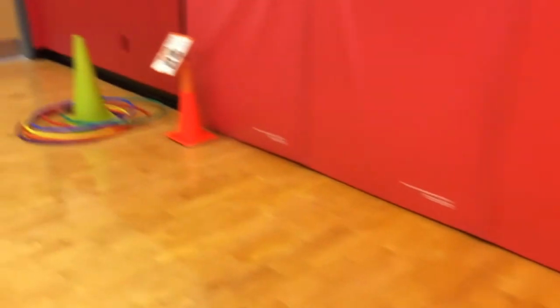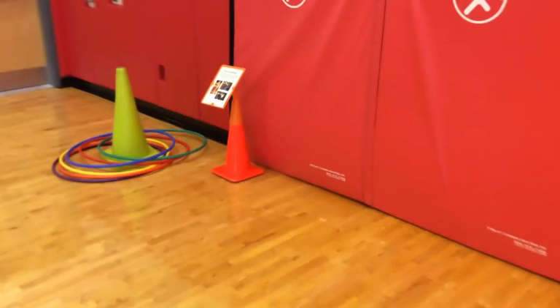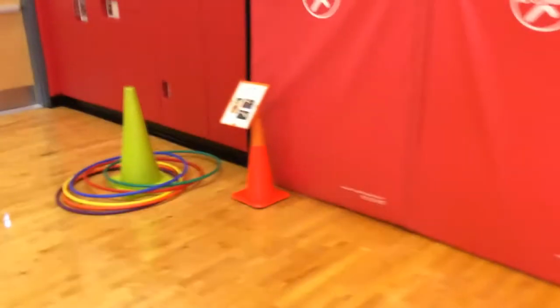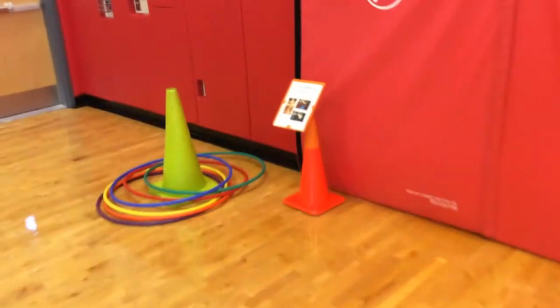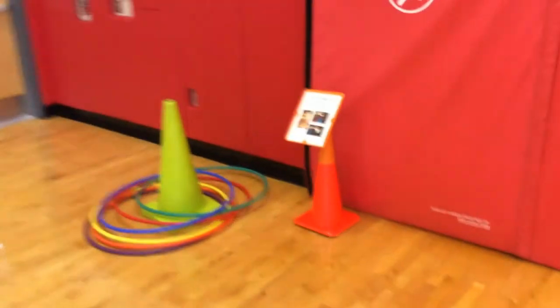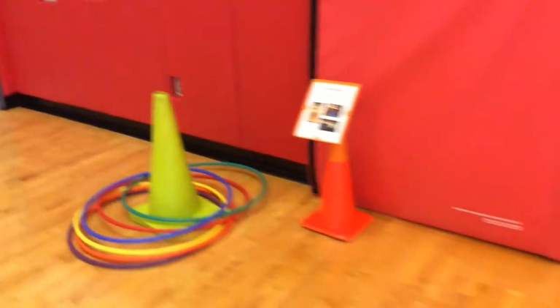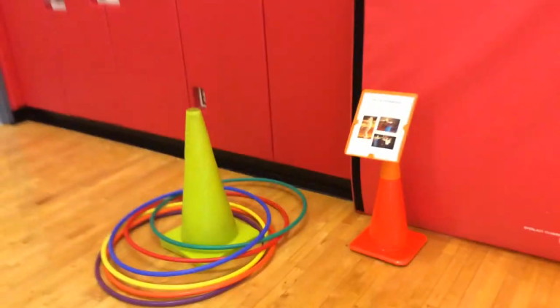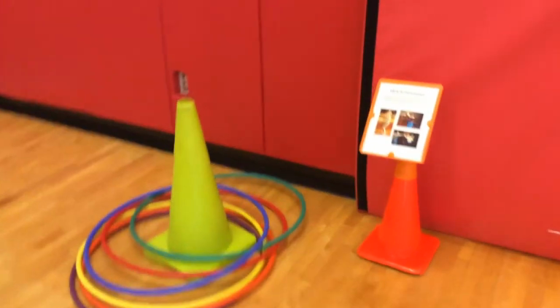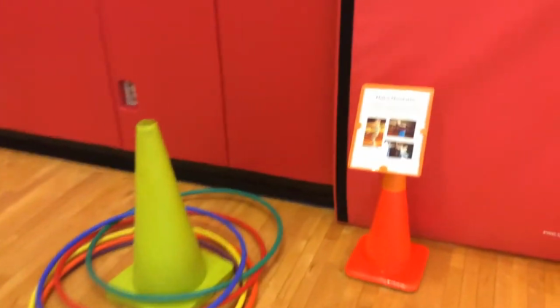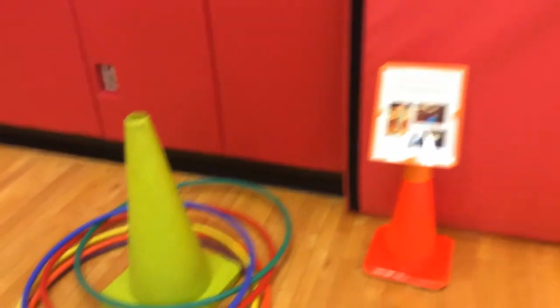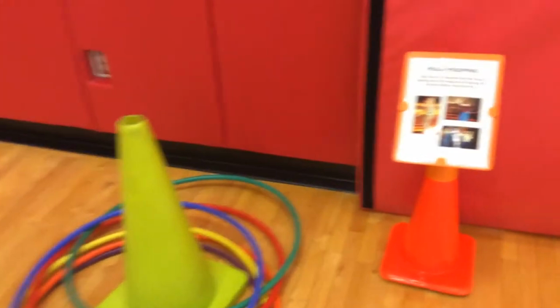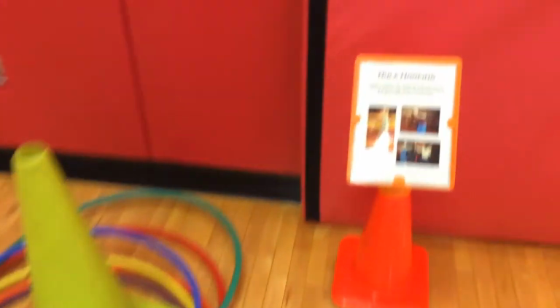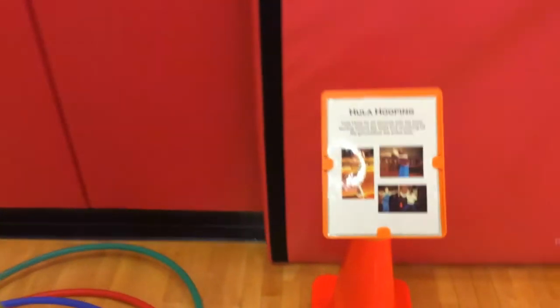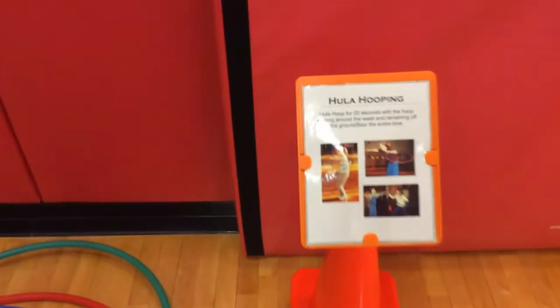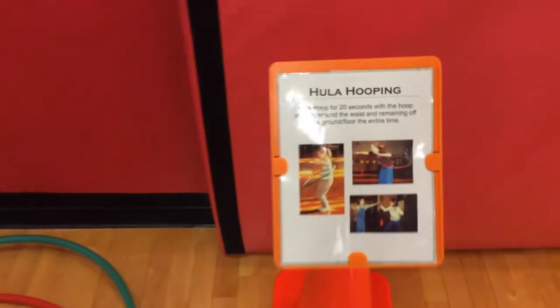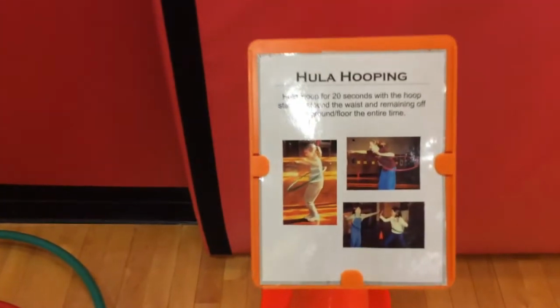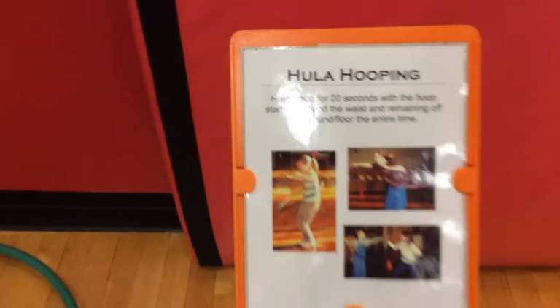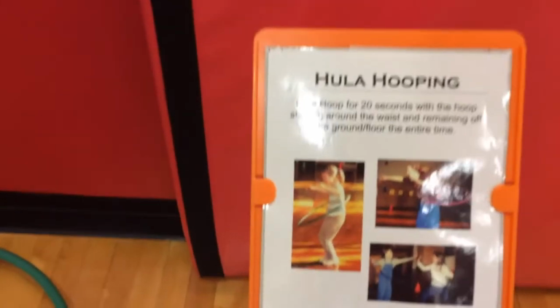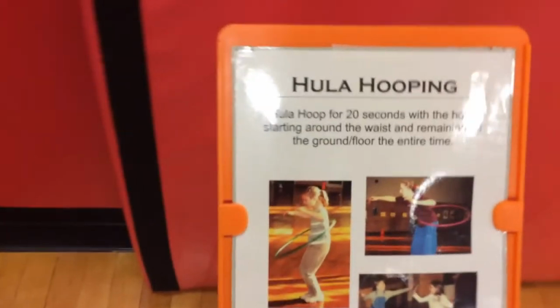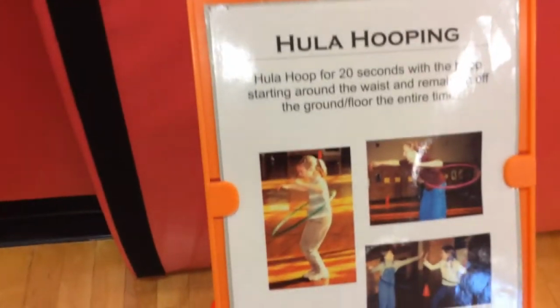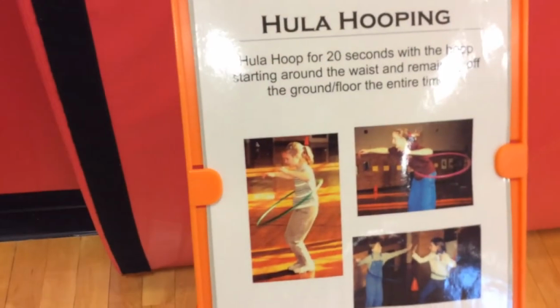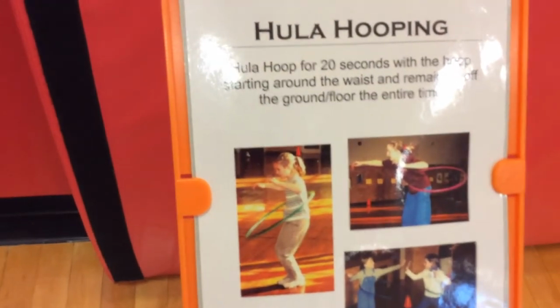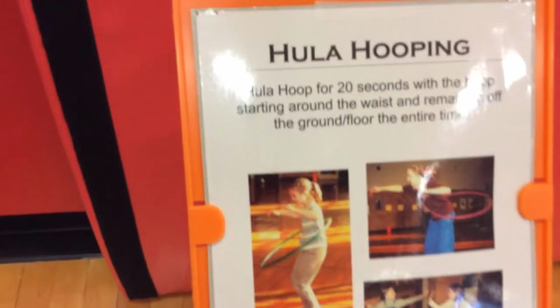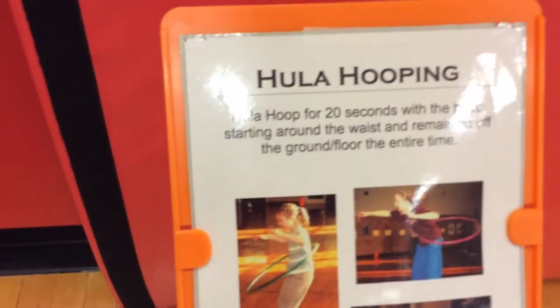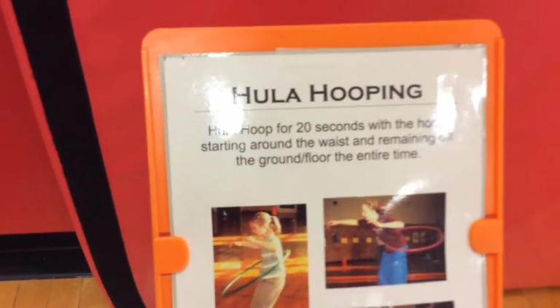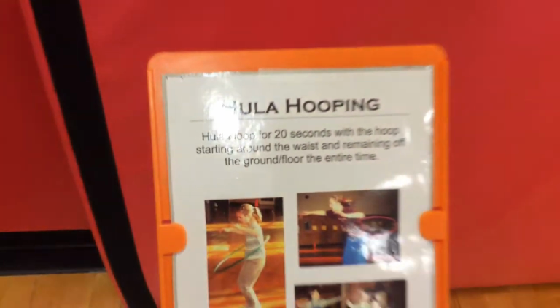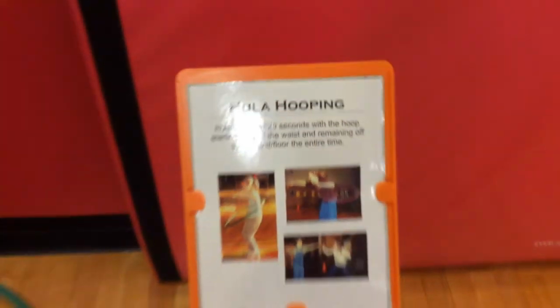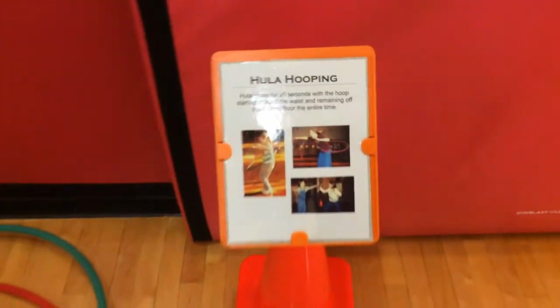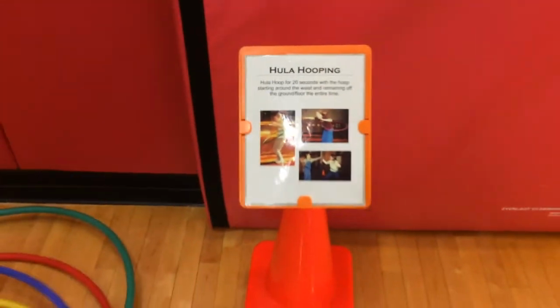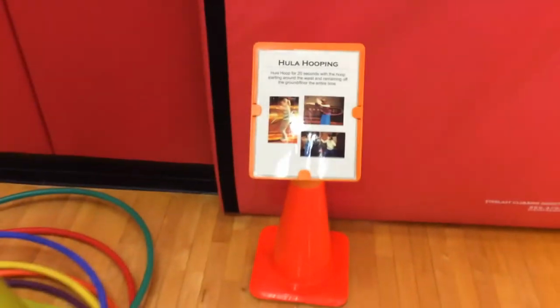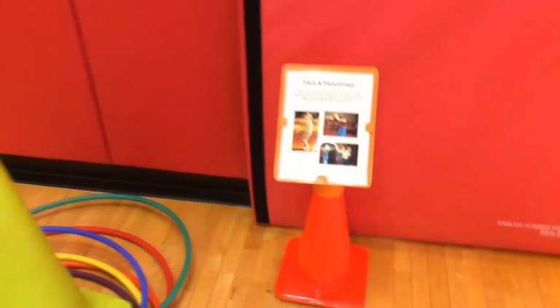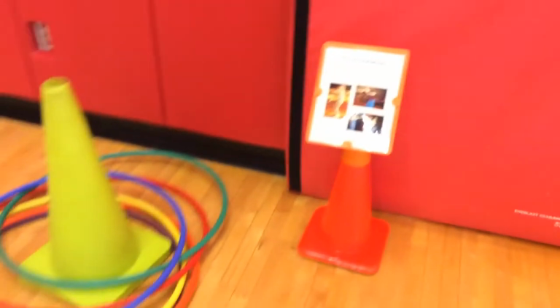One of the other challenges is the Hula Hoop Challenge. This is an individual challenge where they'll keep the hoop going for 20 seconds — that's 20 seconds without it hitting the floor.